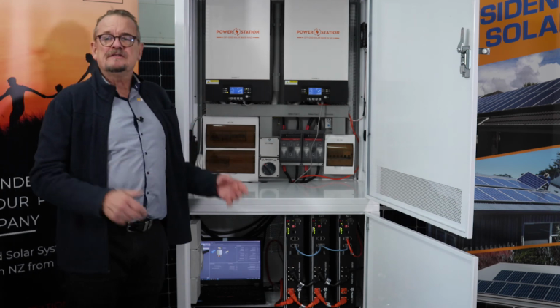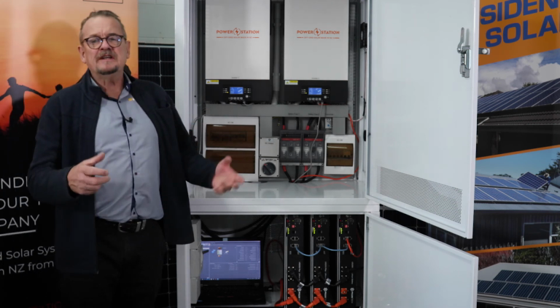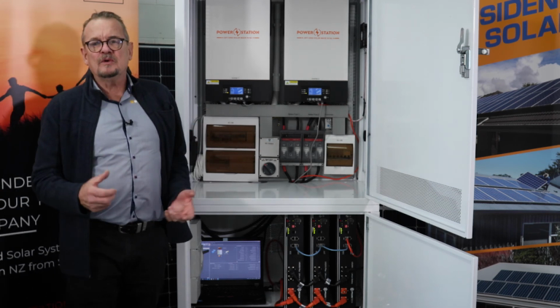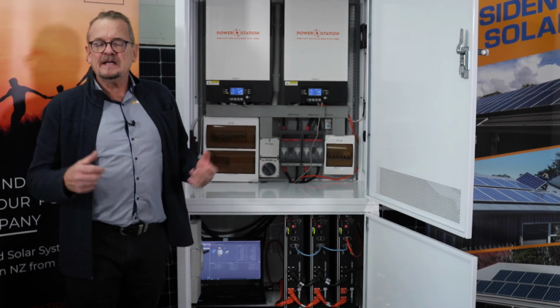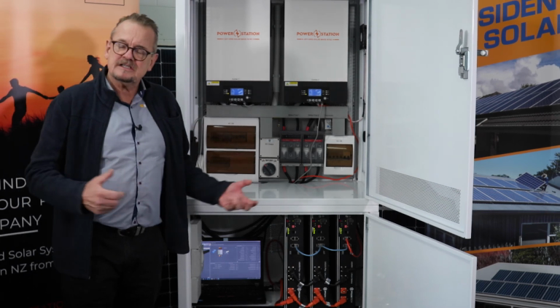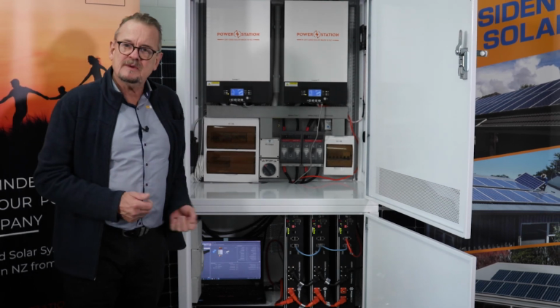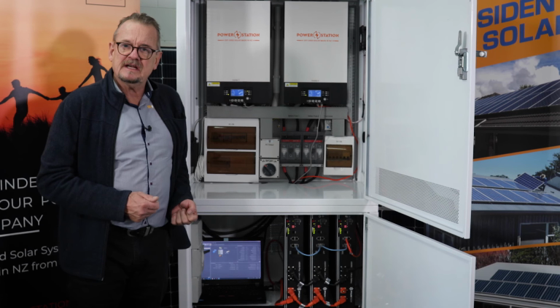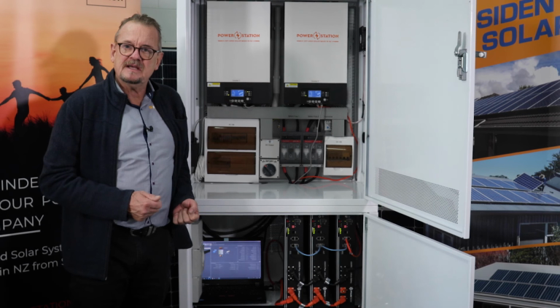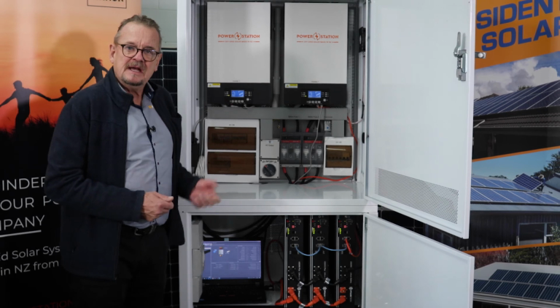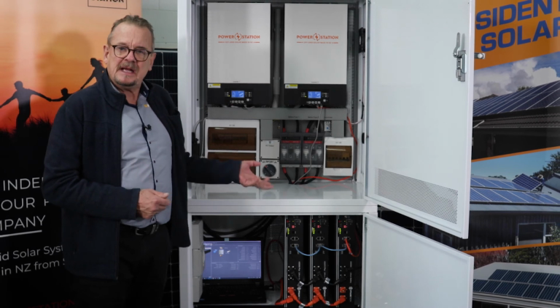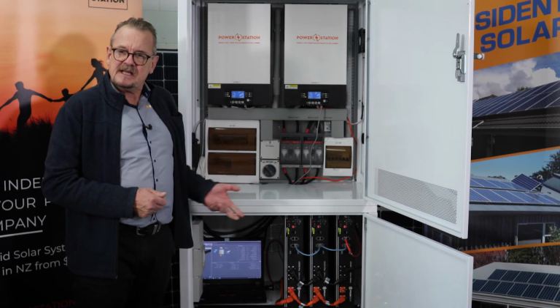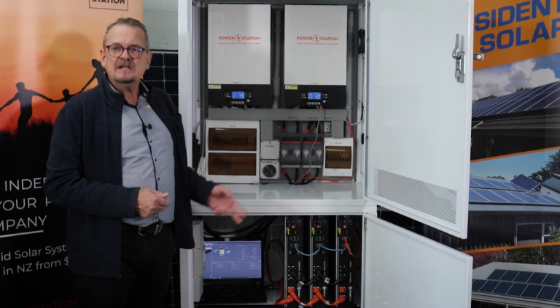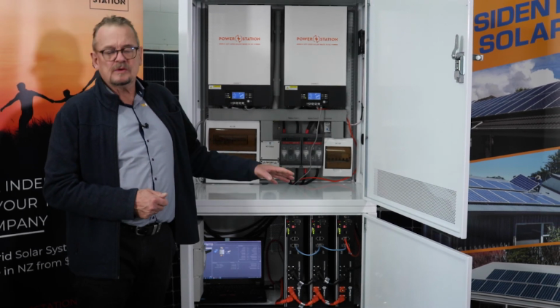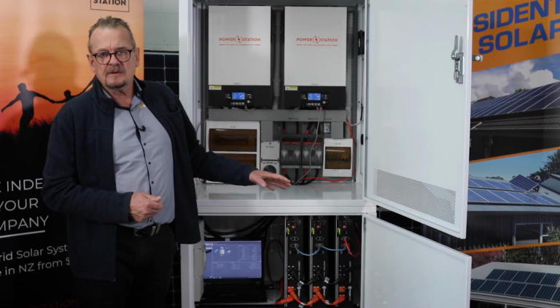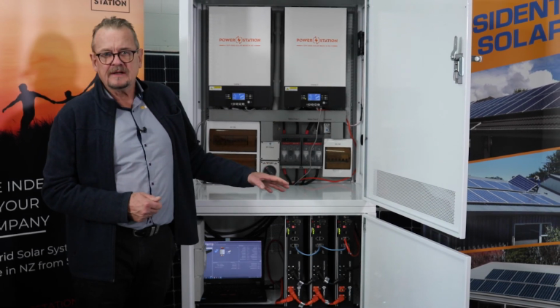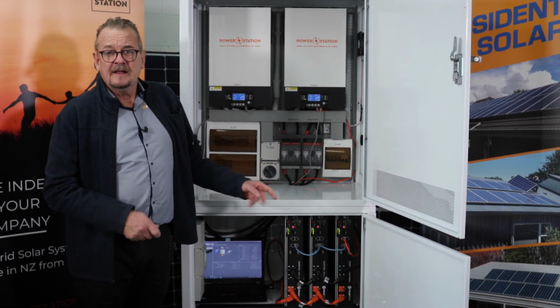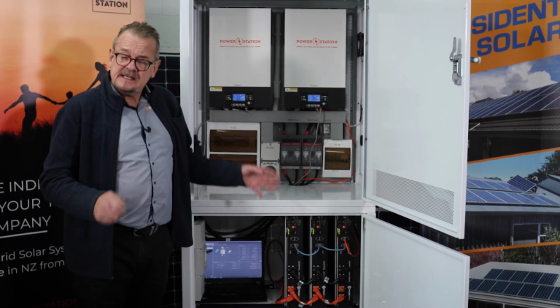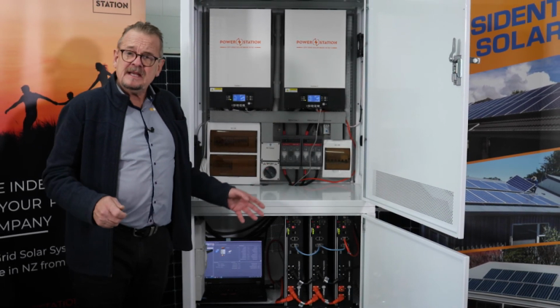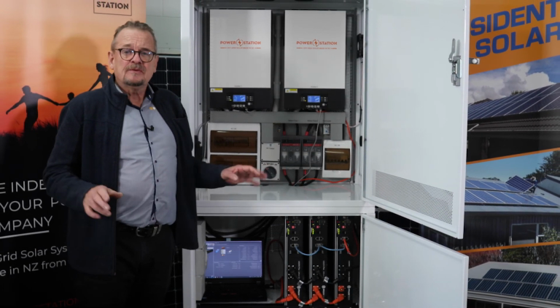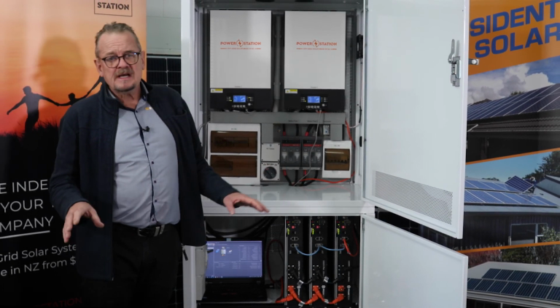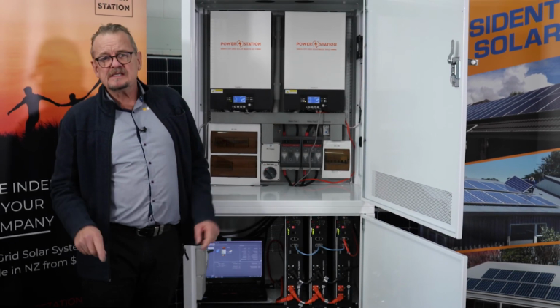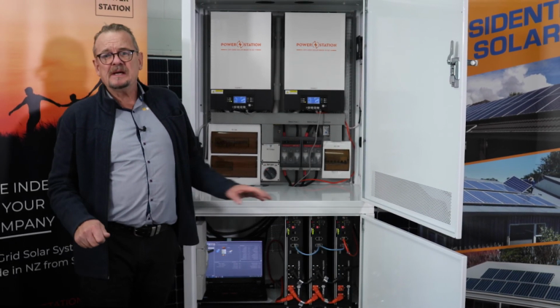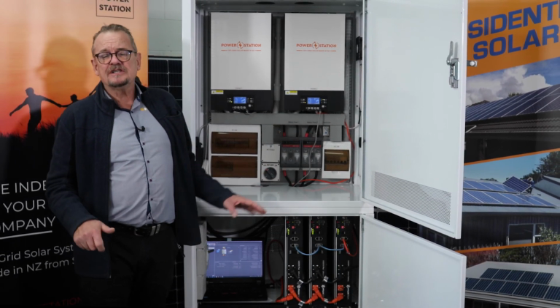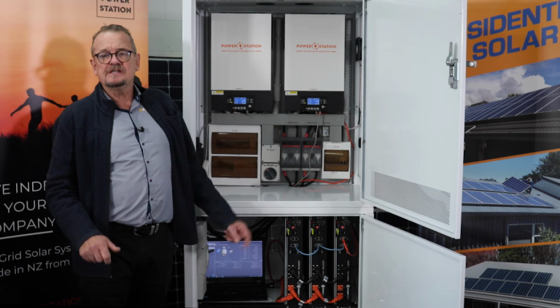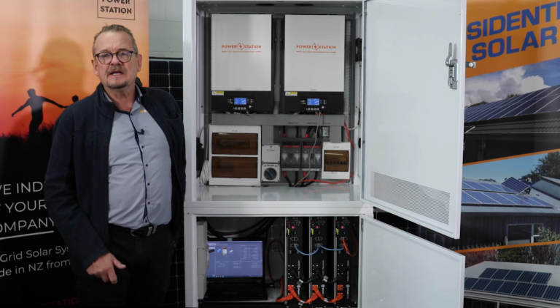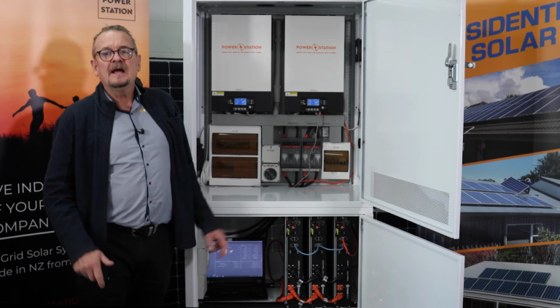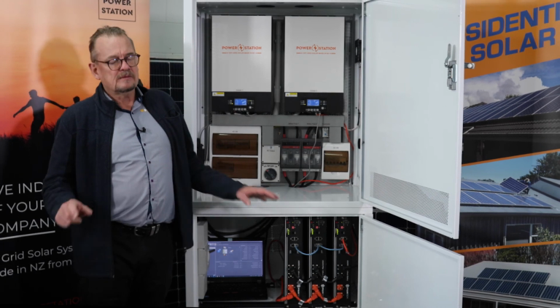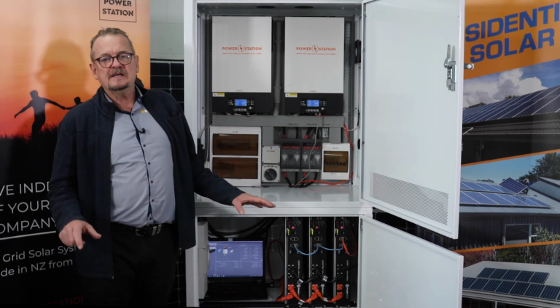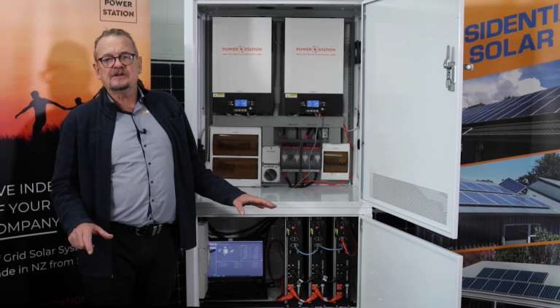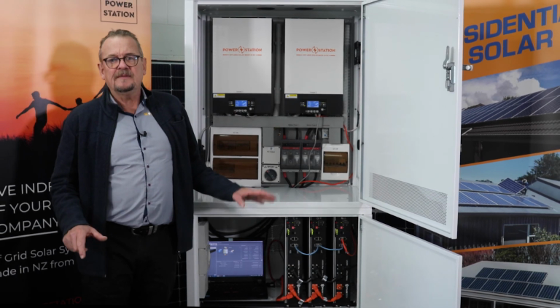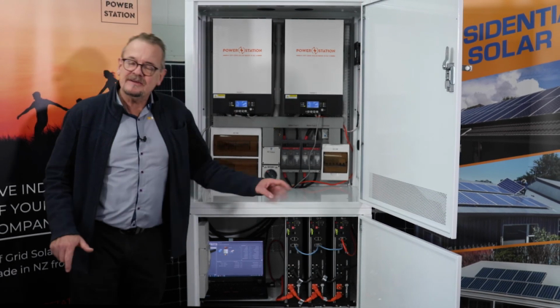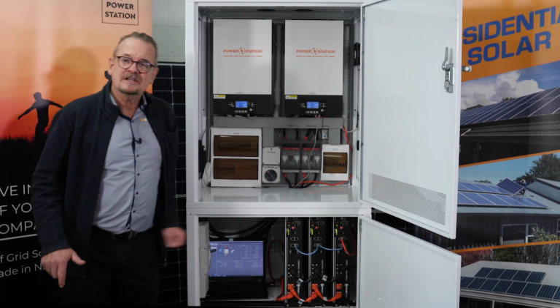To find out more, get in touch with one of our team at Power Station or Solar King. Thanks again, Roy Maddox for Power Station and Solar King, and we'll see you next time. Thank you very much.